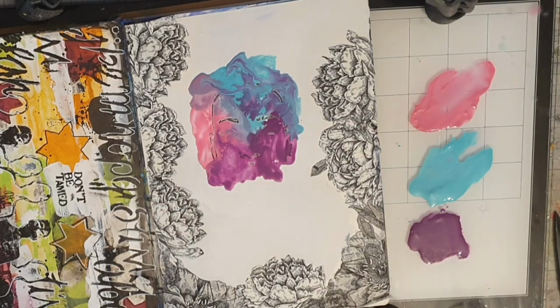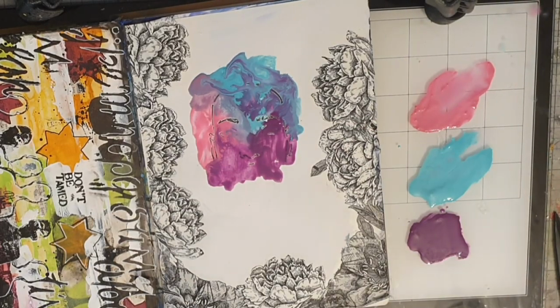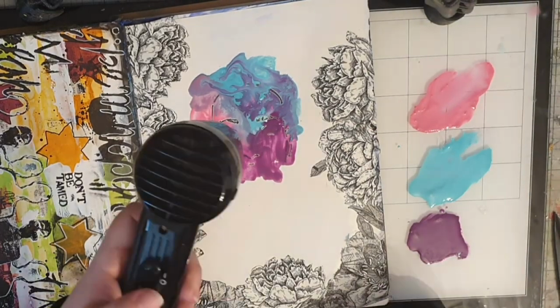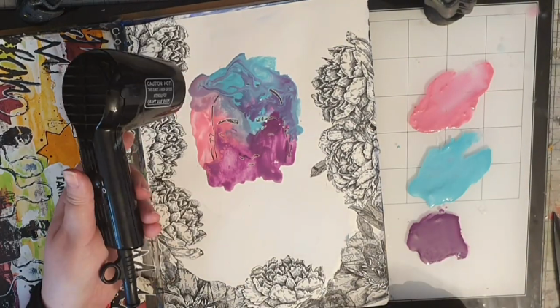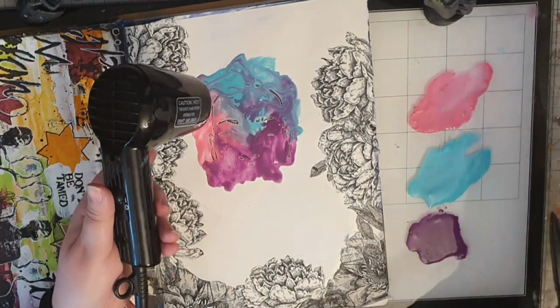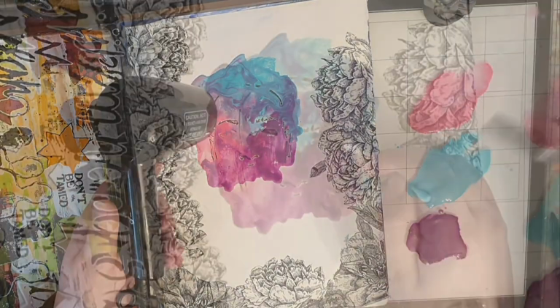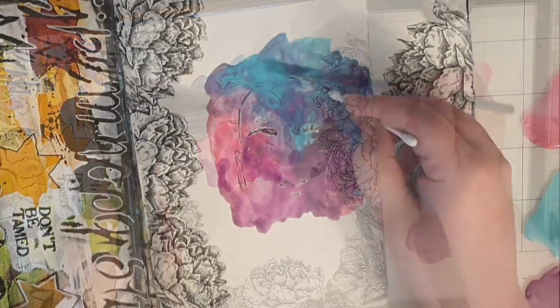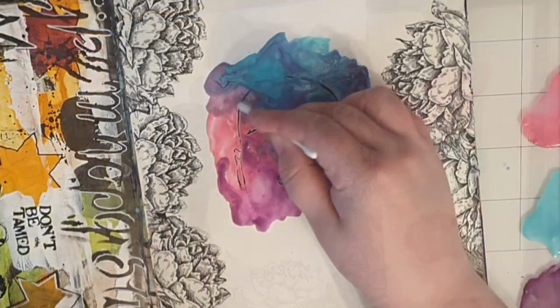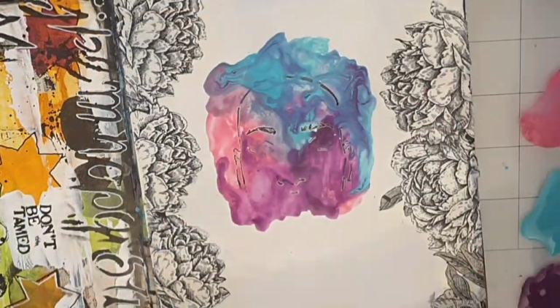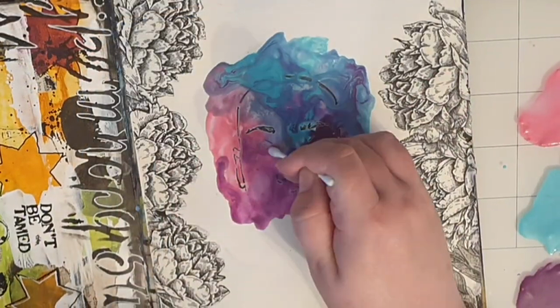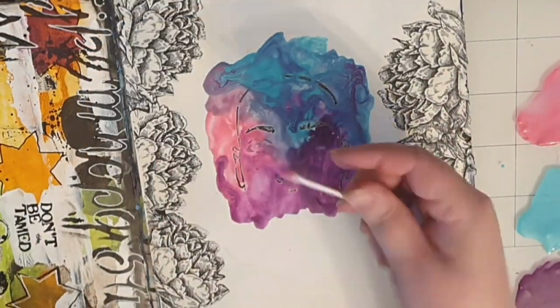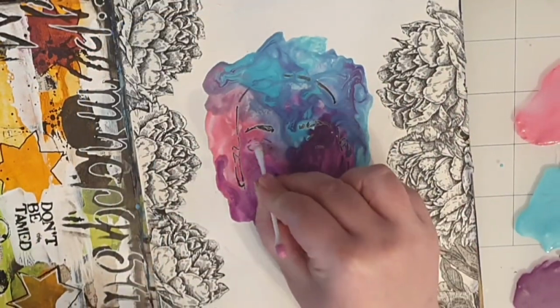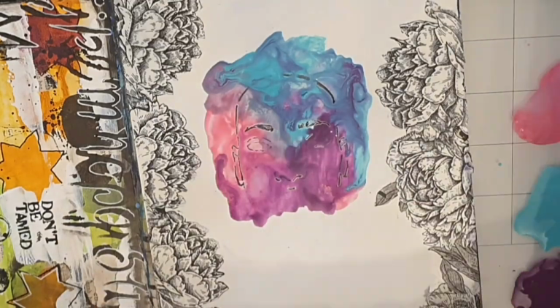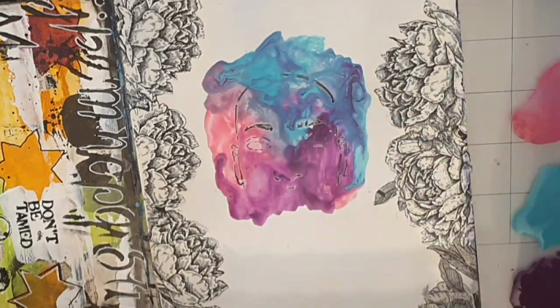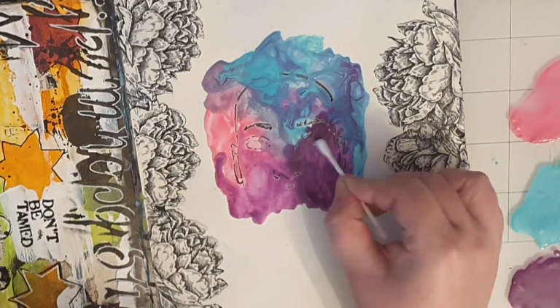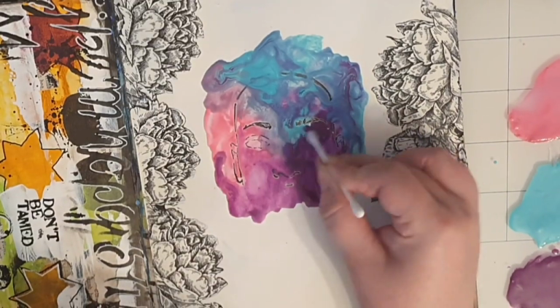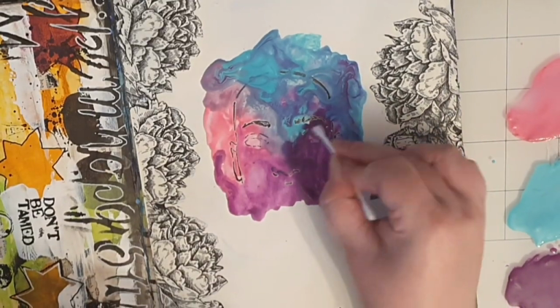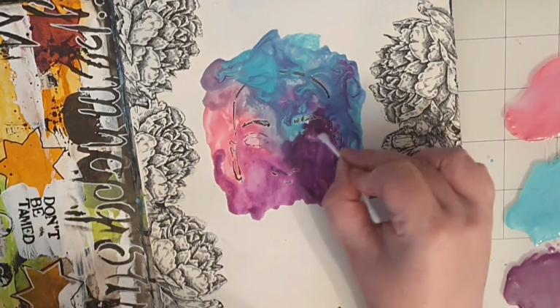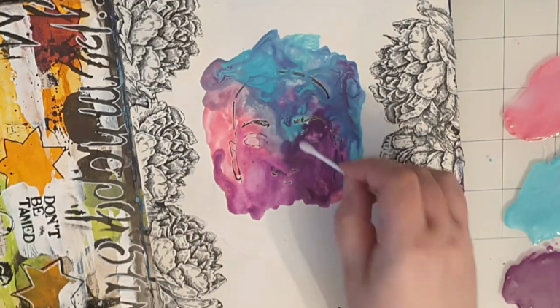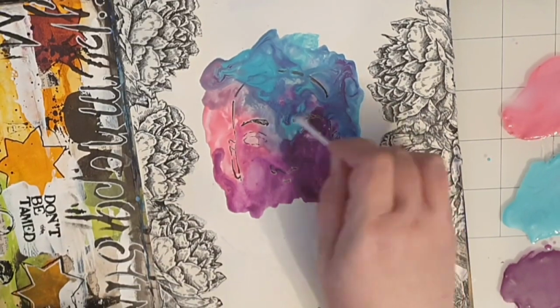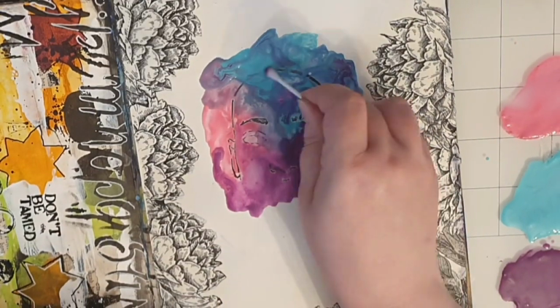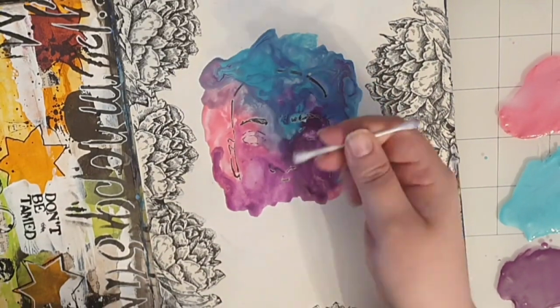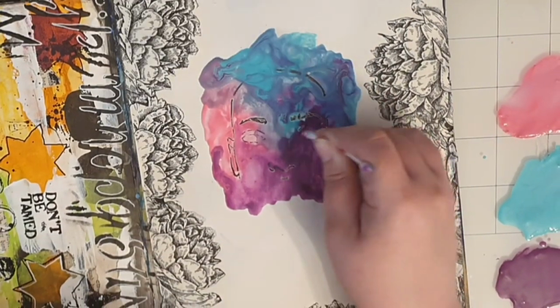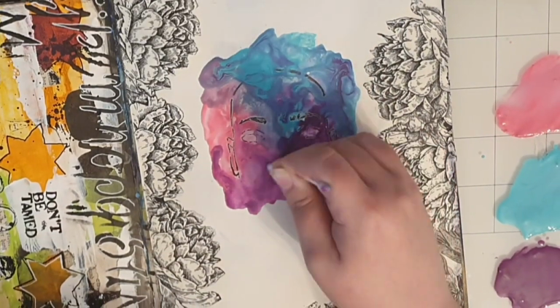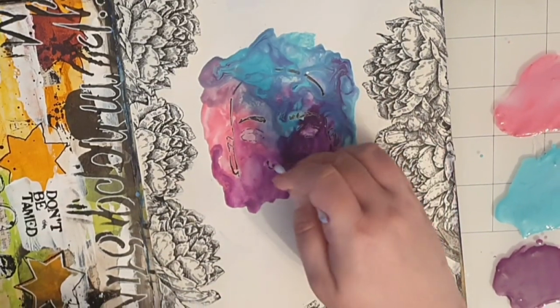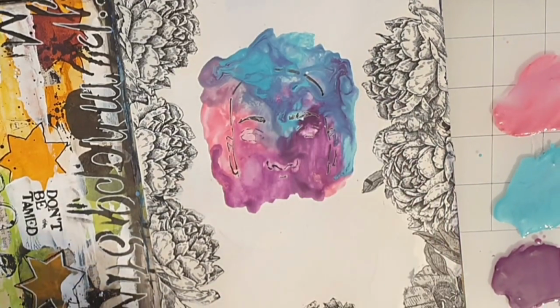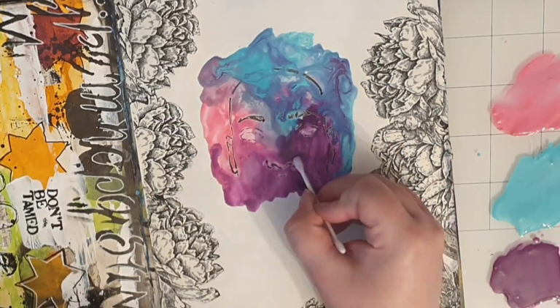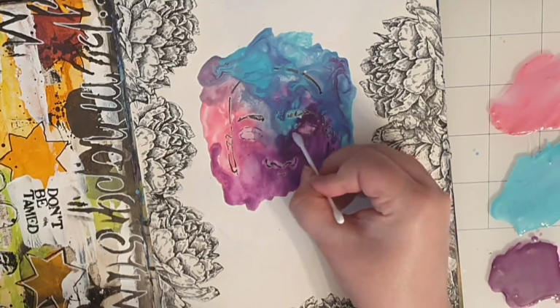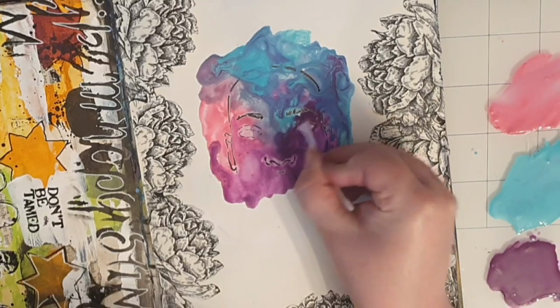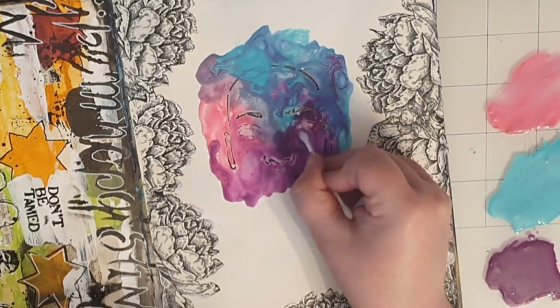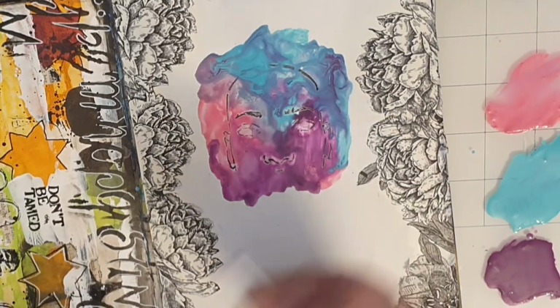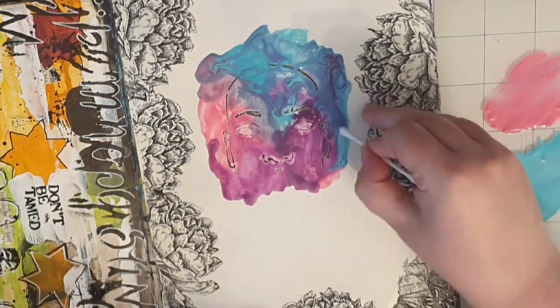When the paint is almost dry I use a q-tip to rub off the excess paint around the eyes and the other black lines. If I let them dry they are permanent.